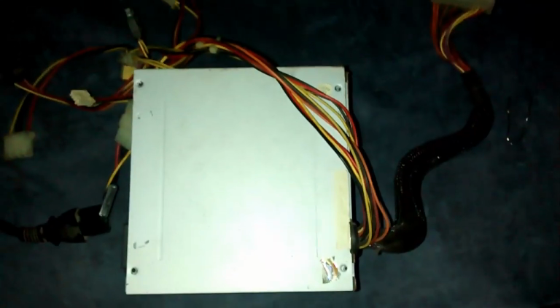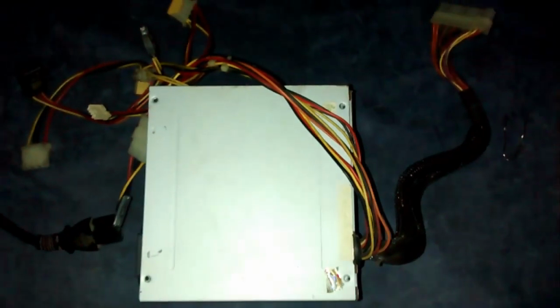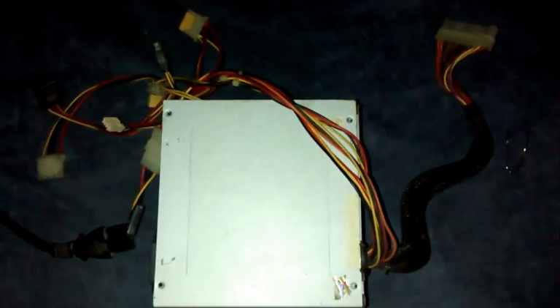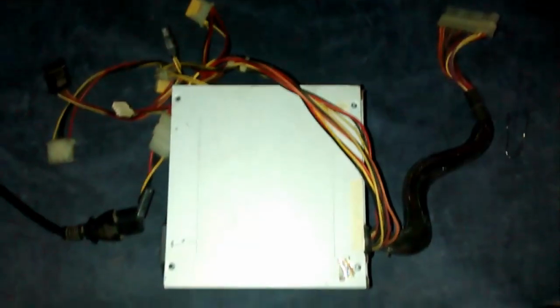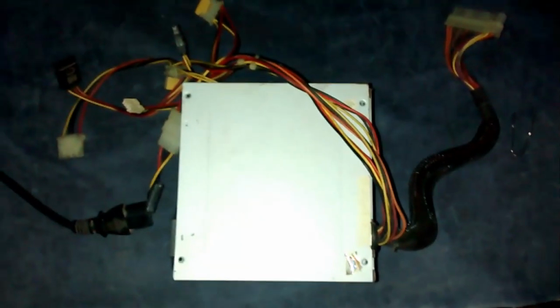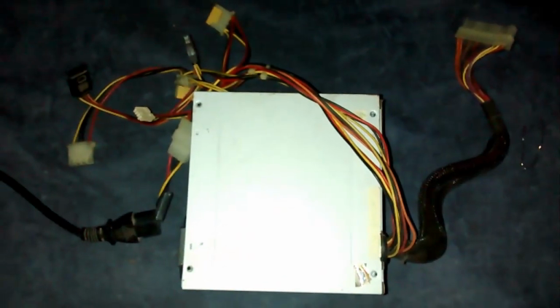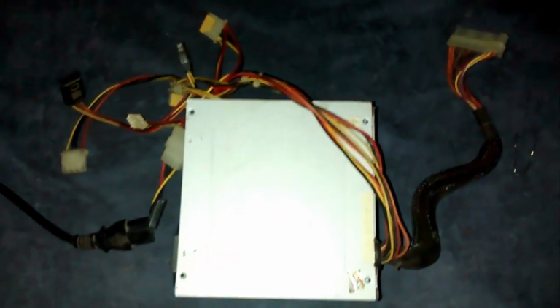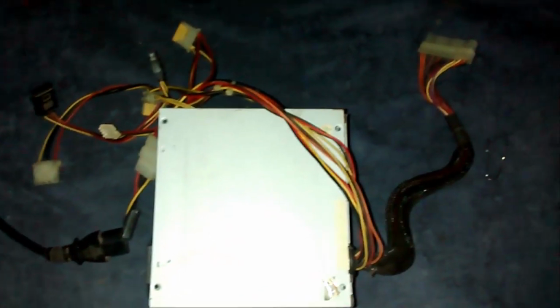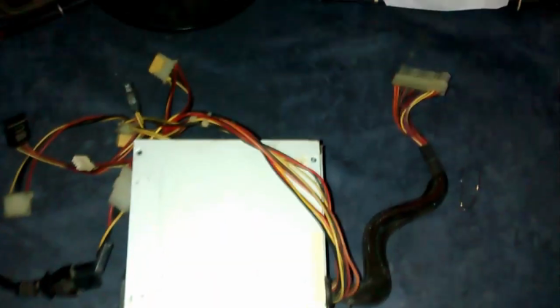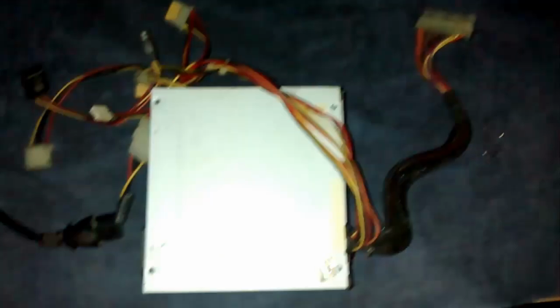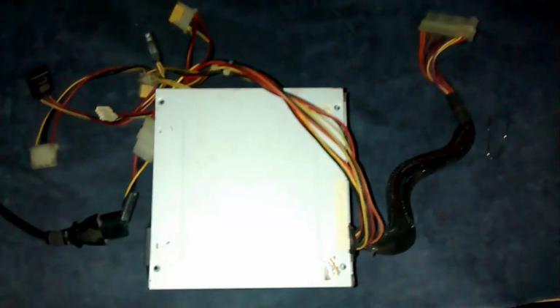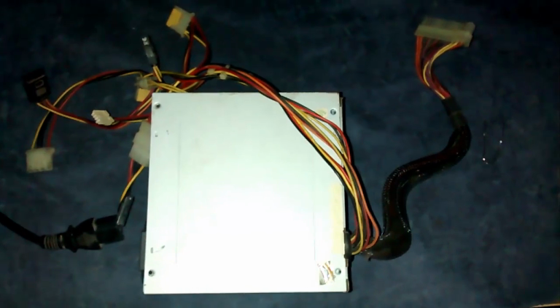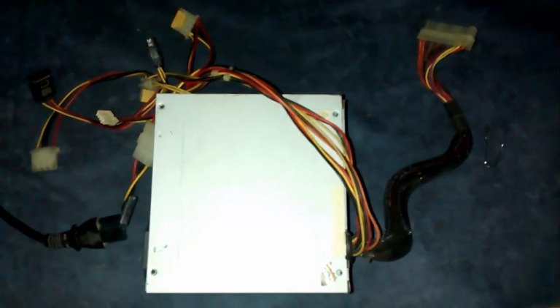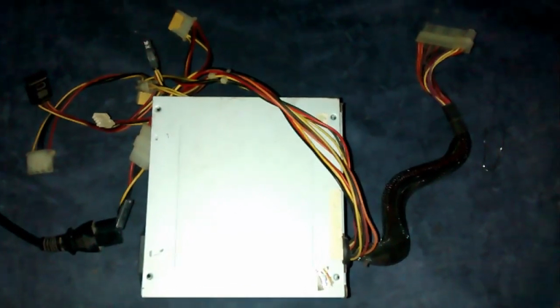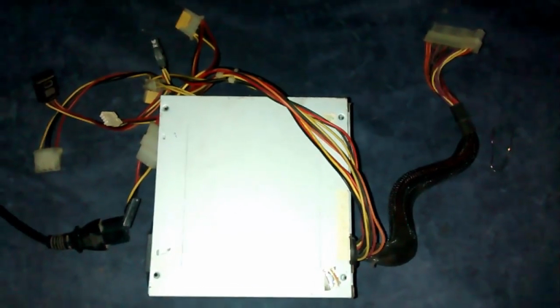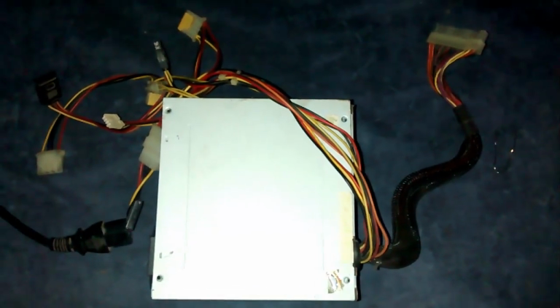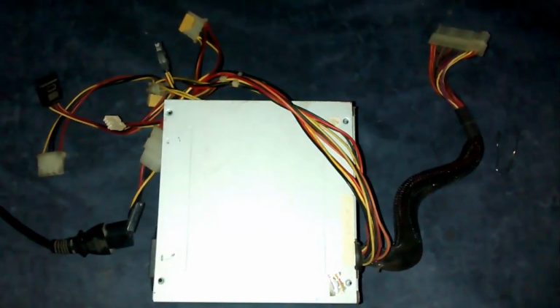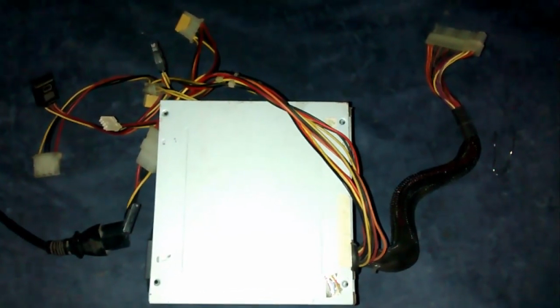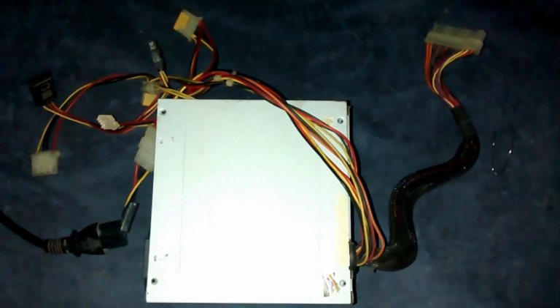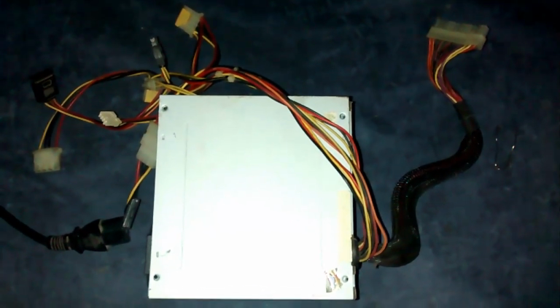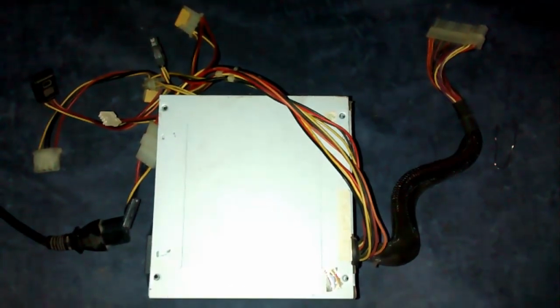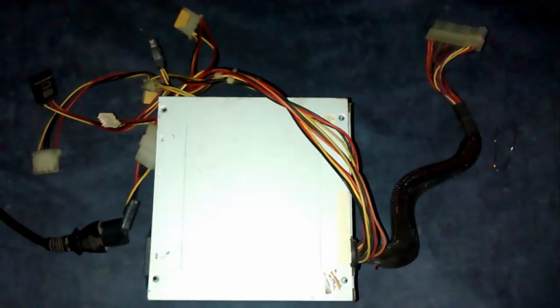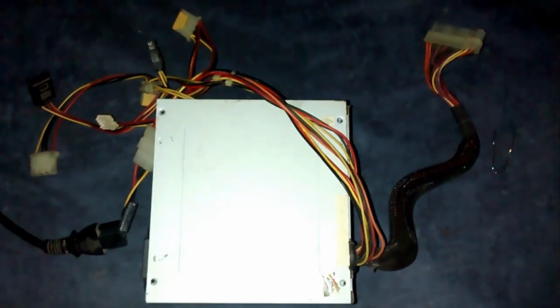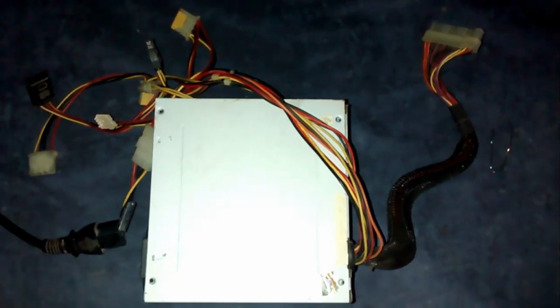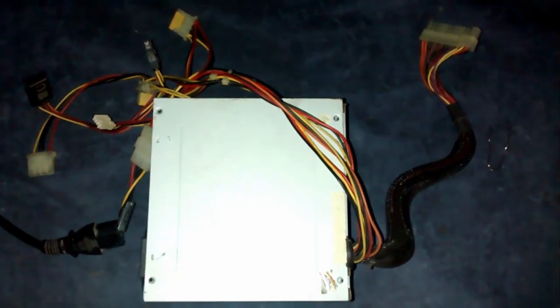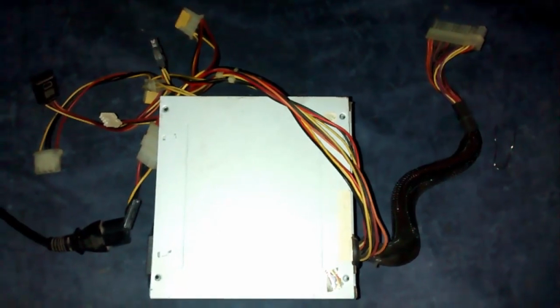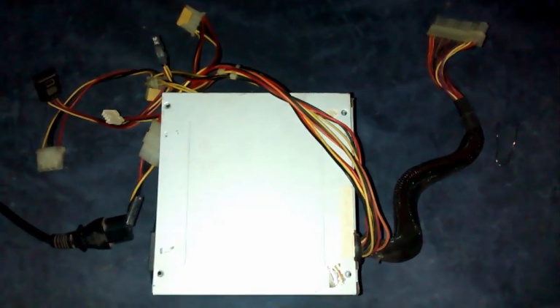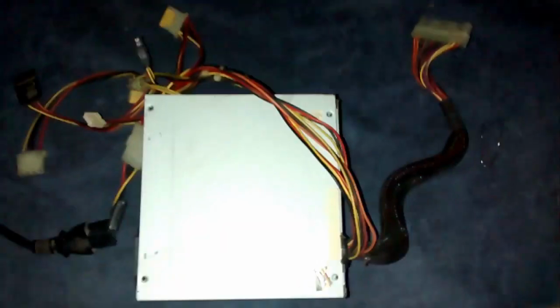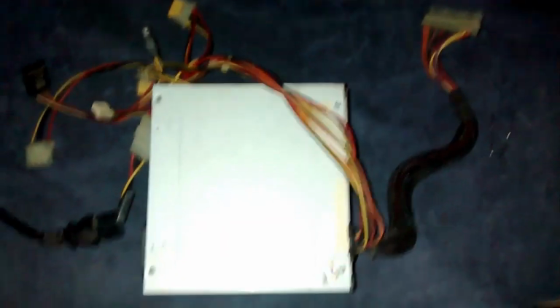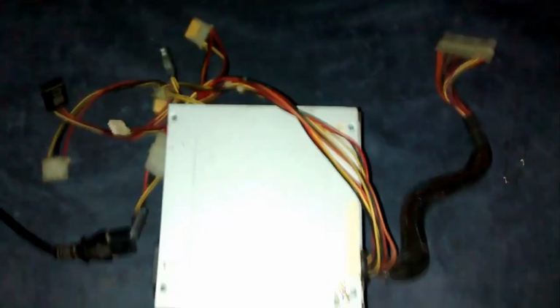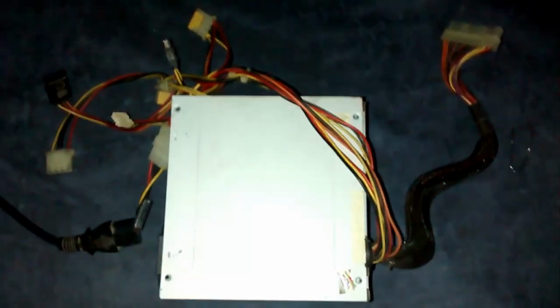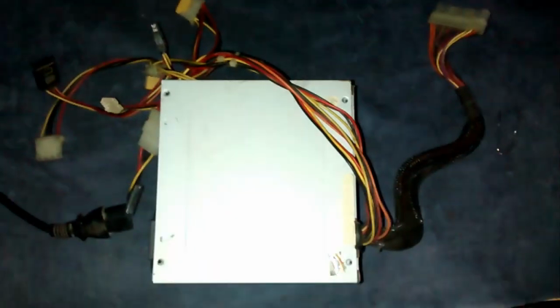Hey guys, this is Tag and today we are going to learn how to test your power supply if it's not working. First of all, you need to disconnect it completely from your motherboard.